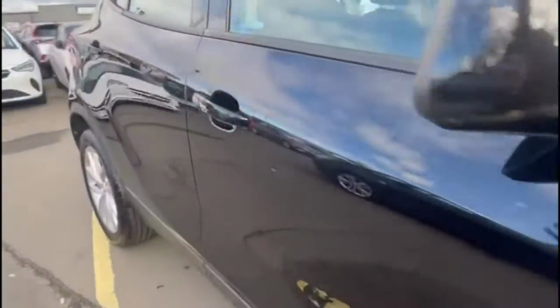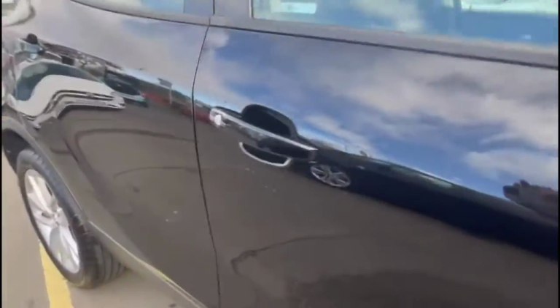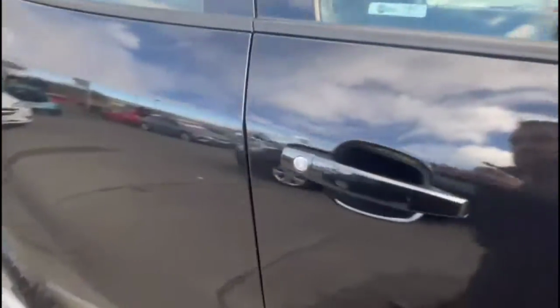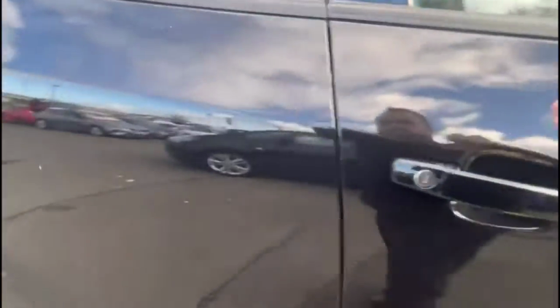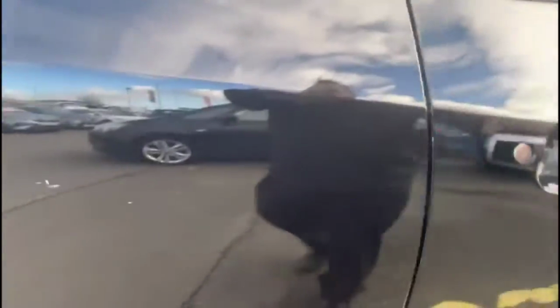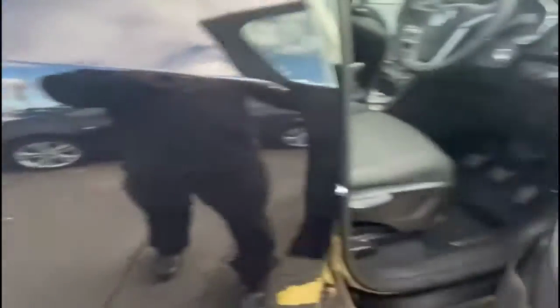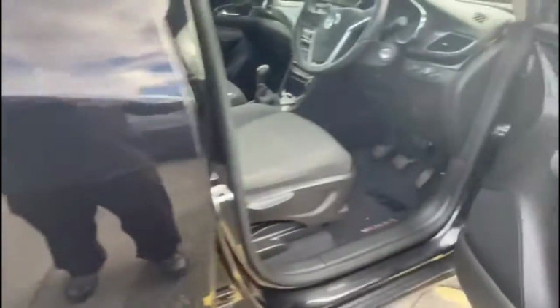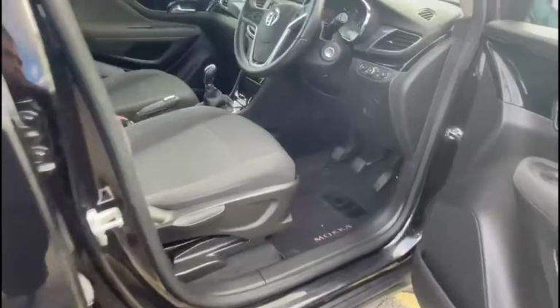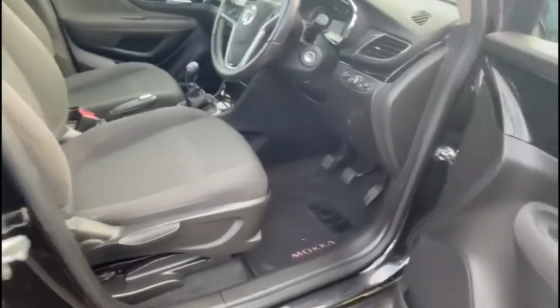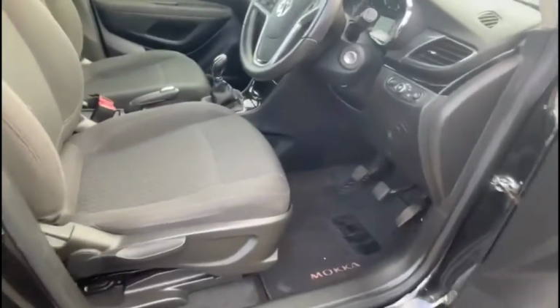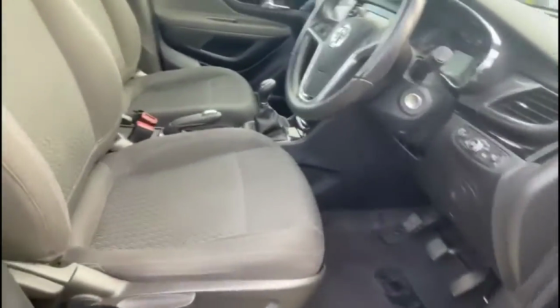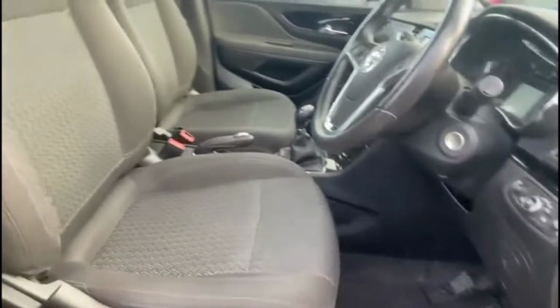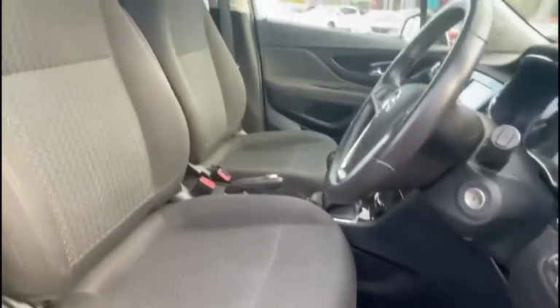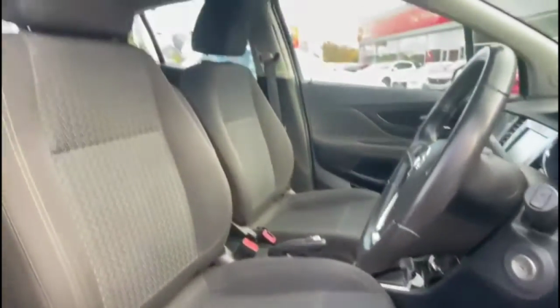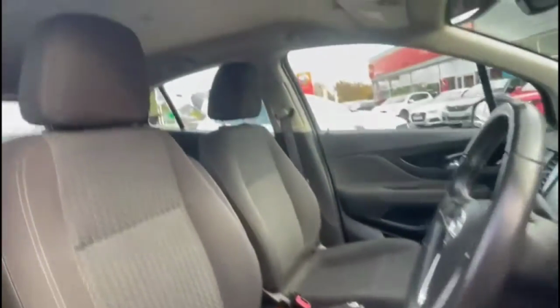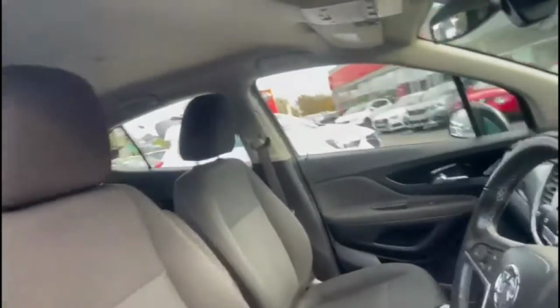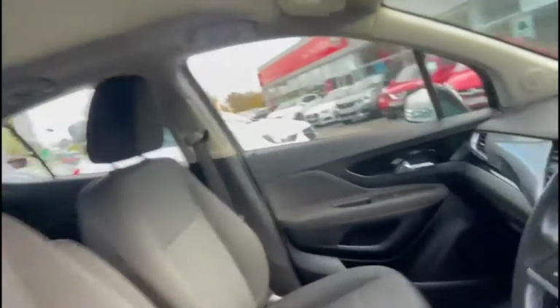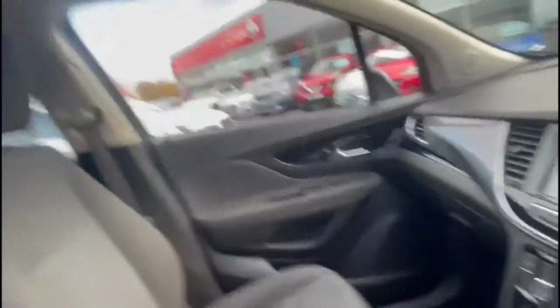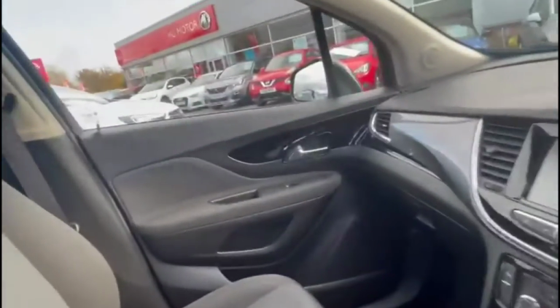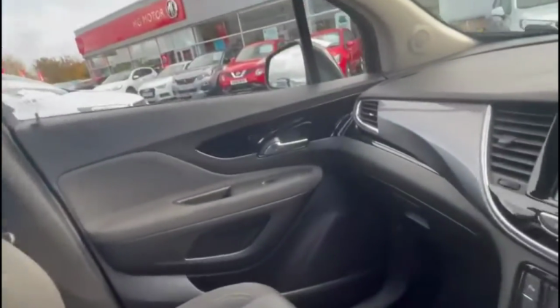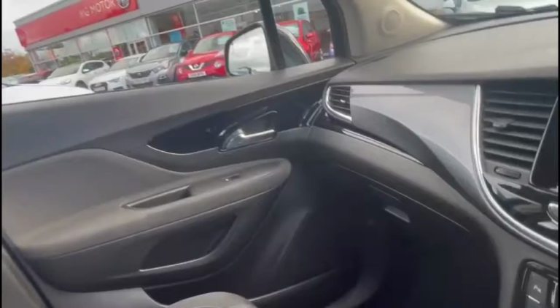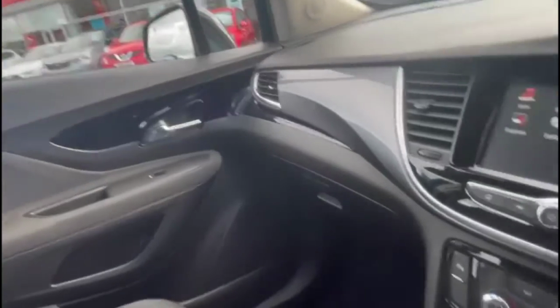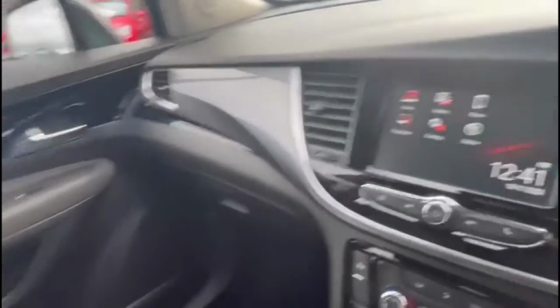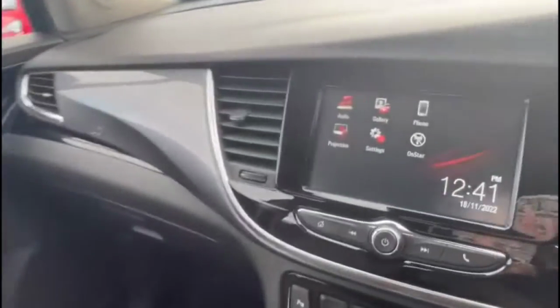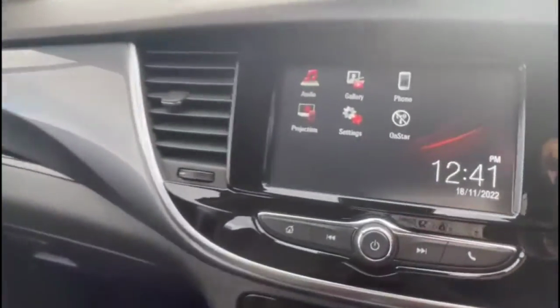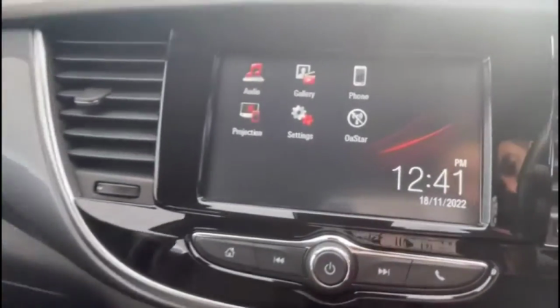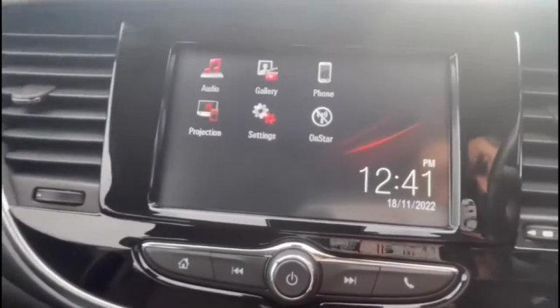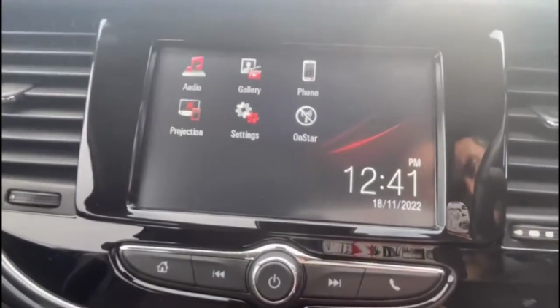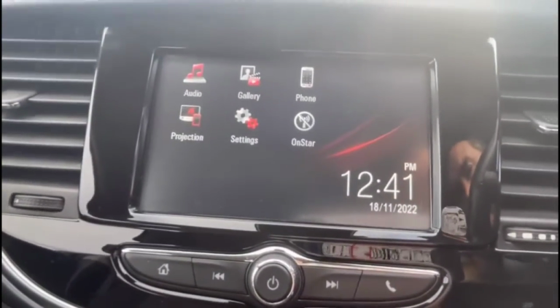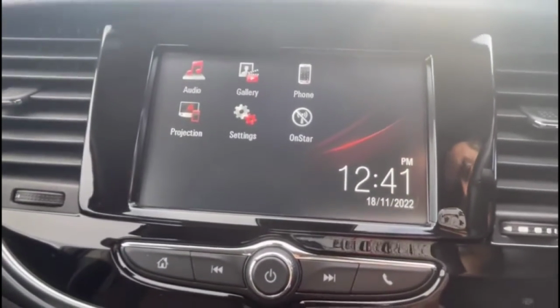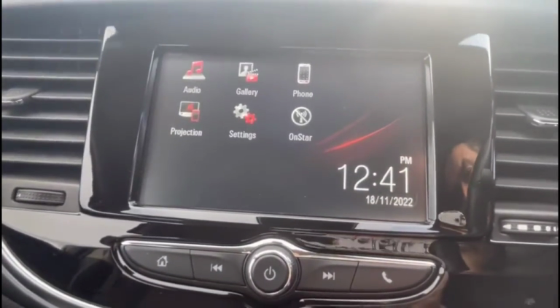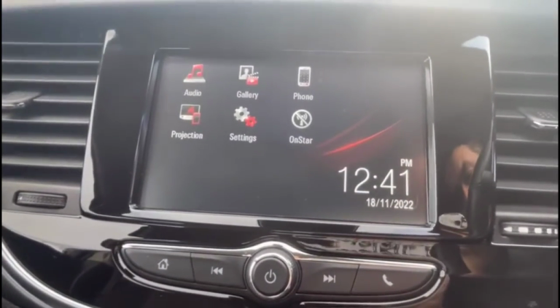Looking inside the front door, you'll find contrasting grey cloth upholstery with a height-adjustable driver's seat. There's an IntelliLink touchscreen with smartphone projection, DAB radio and Bluetooth.